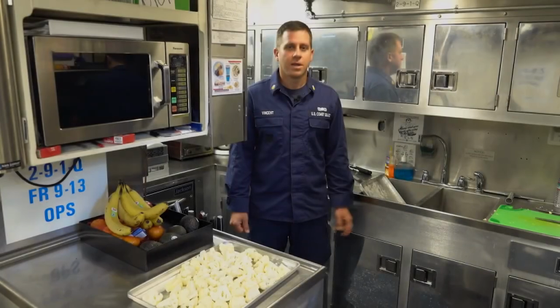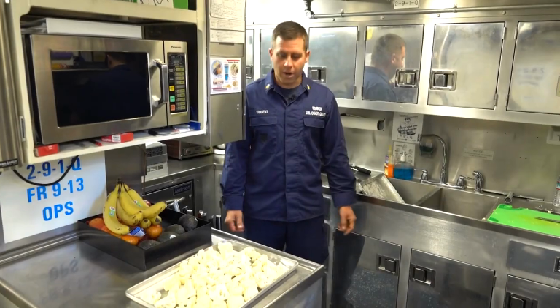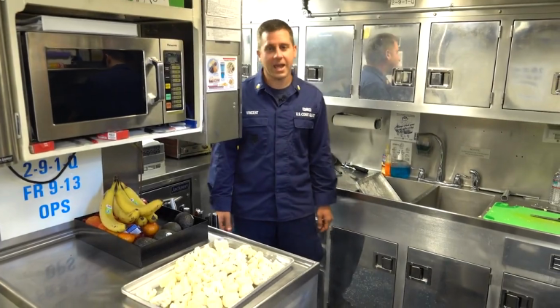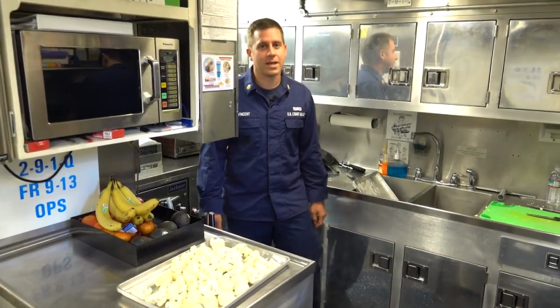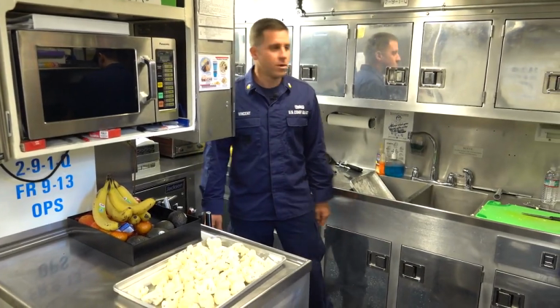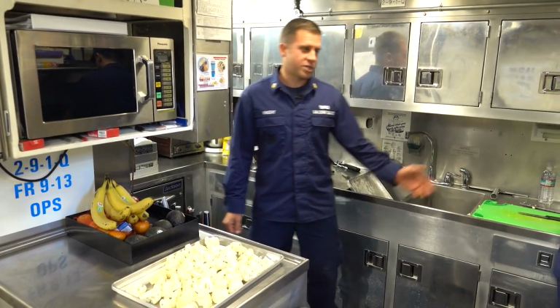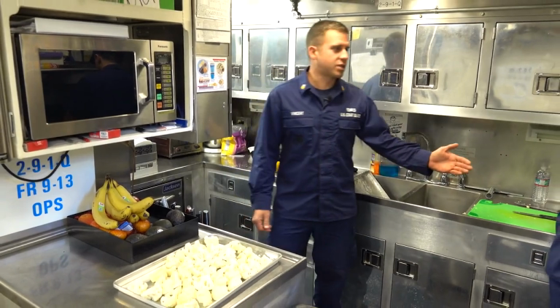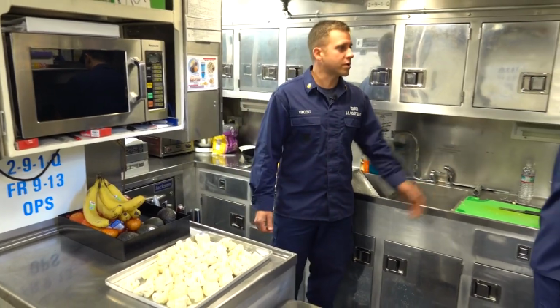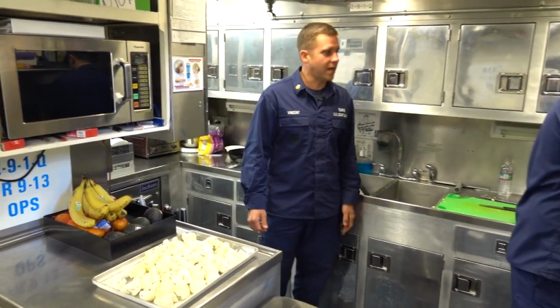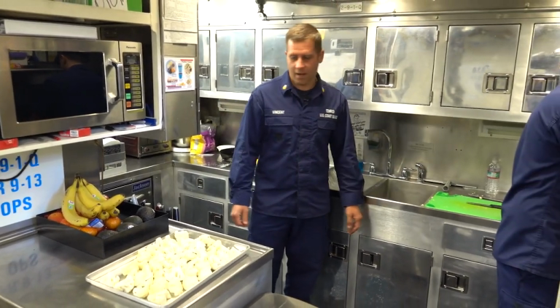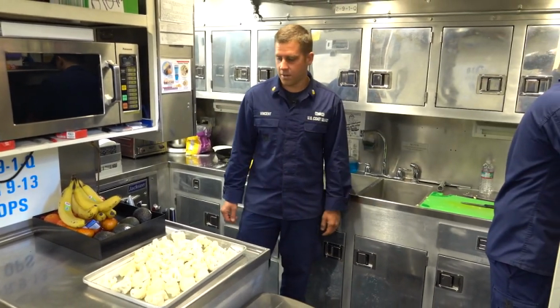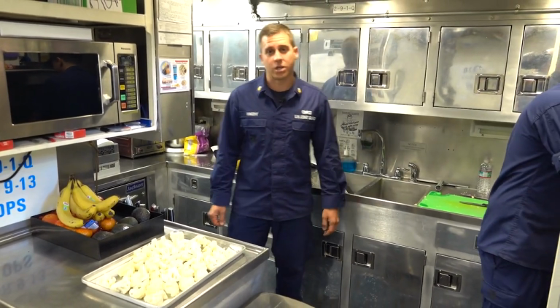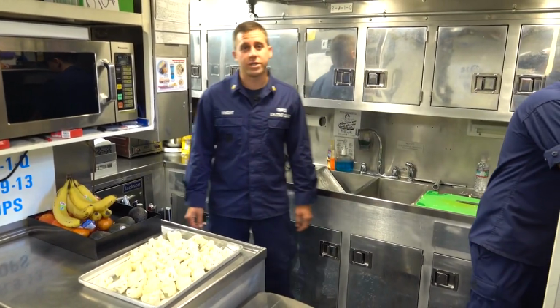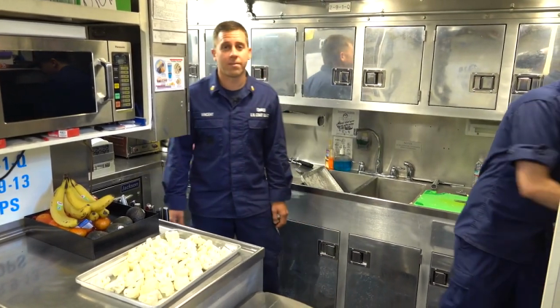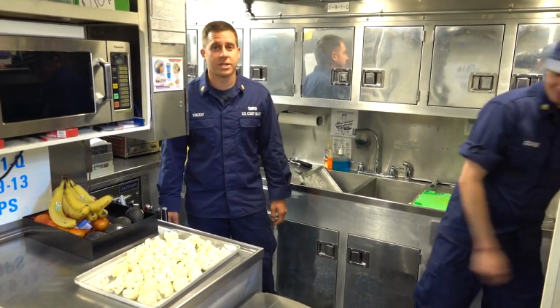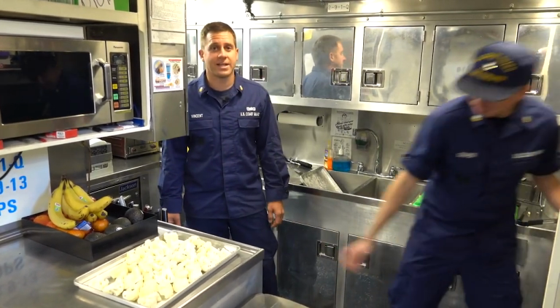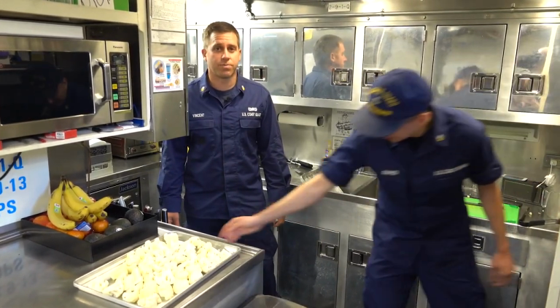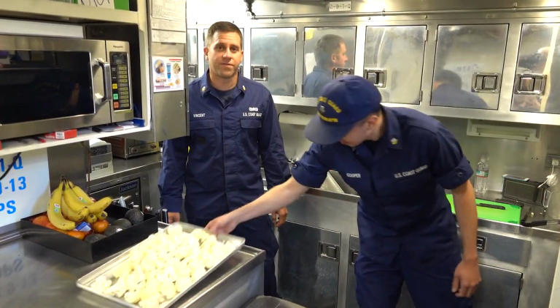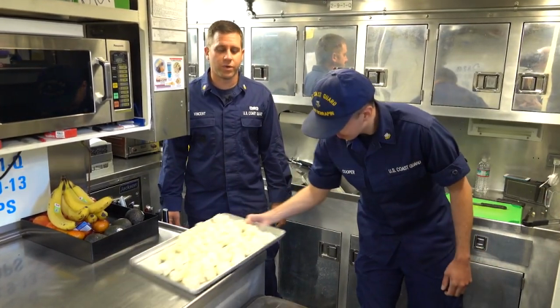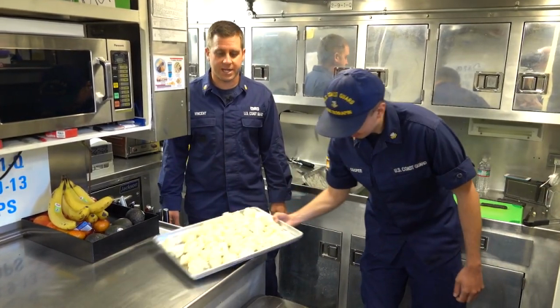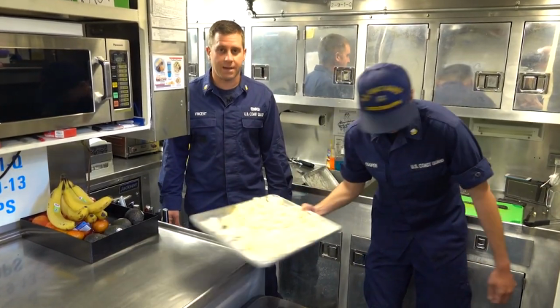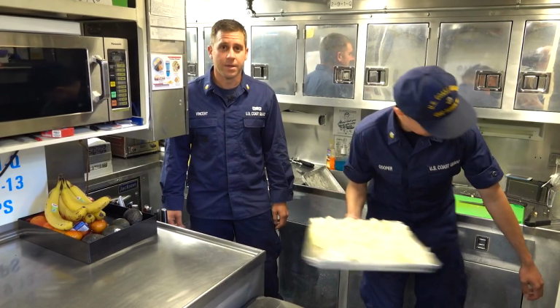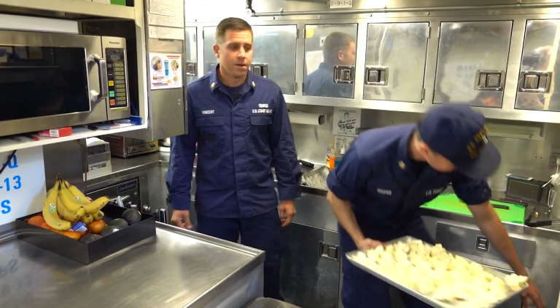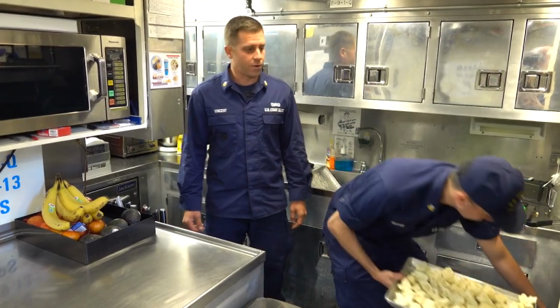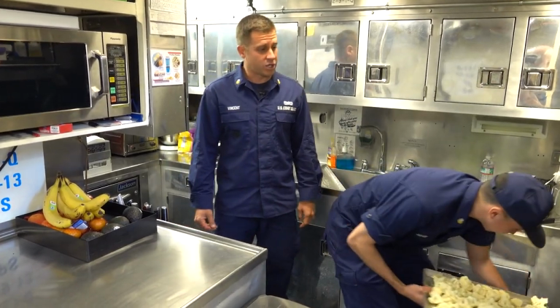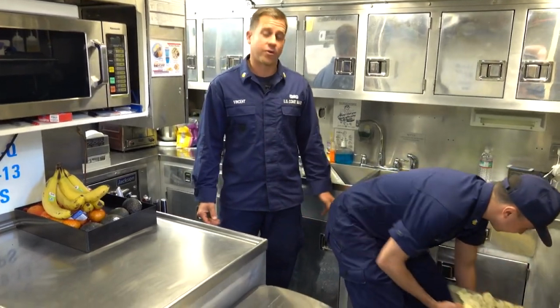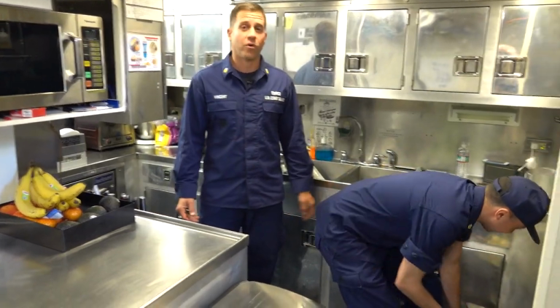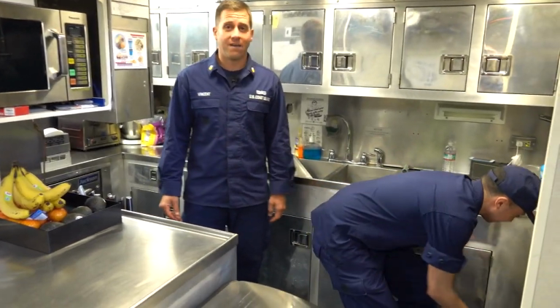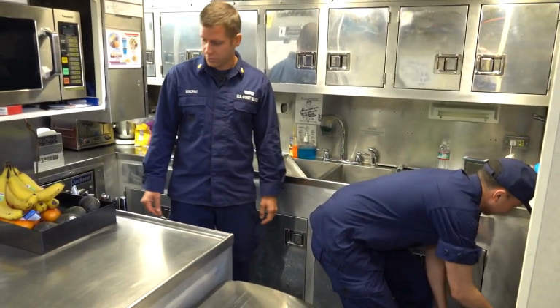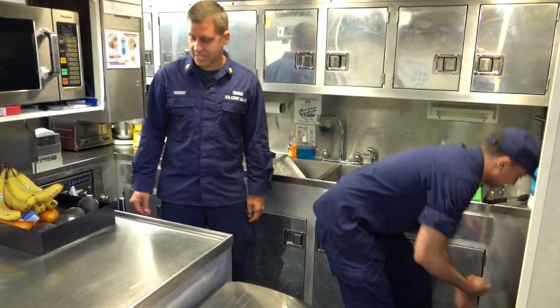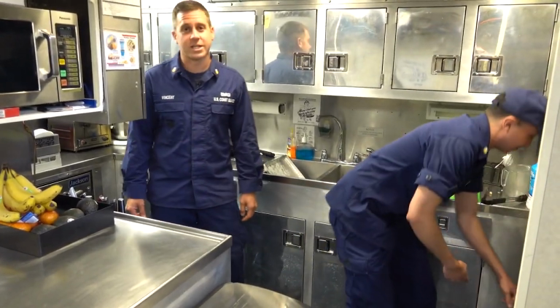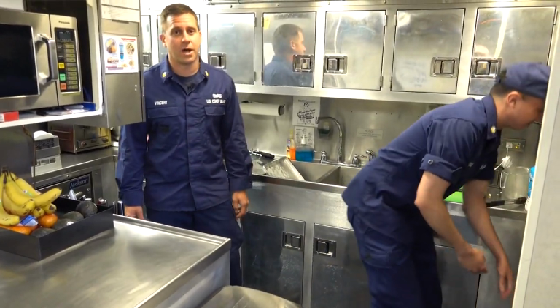Here we are in the galley, where our CS2 works his tail off to cook us three square meals a day as we deploy for two weeks at a time. He's cooking for a crew of 11, so it is a tasking job.